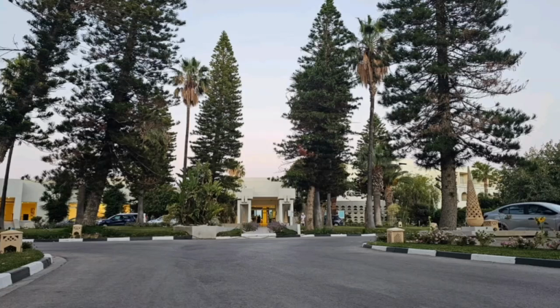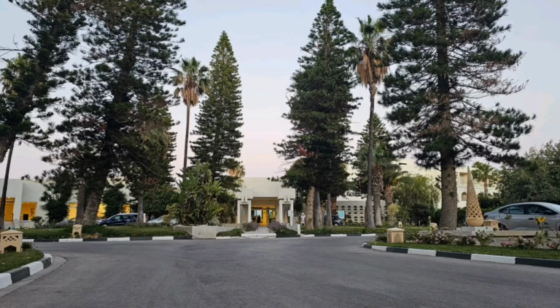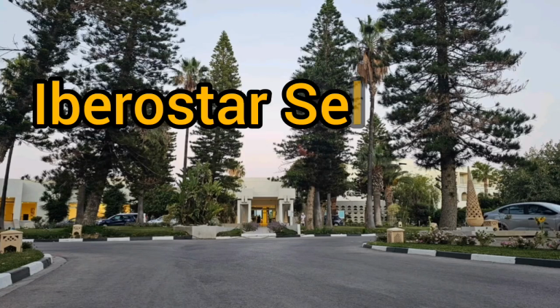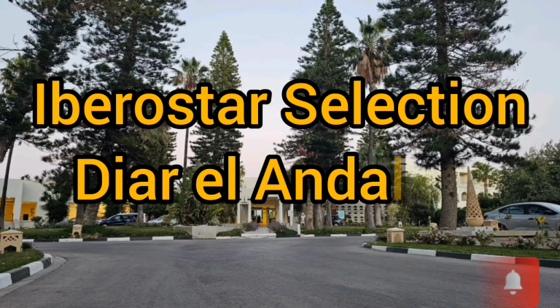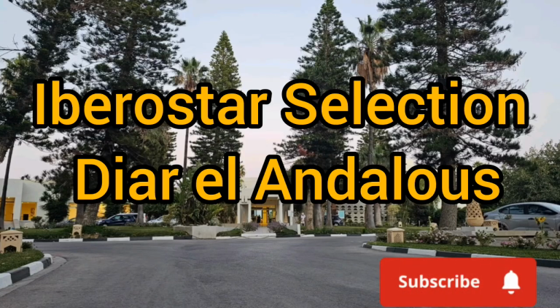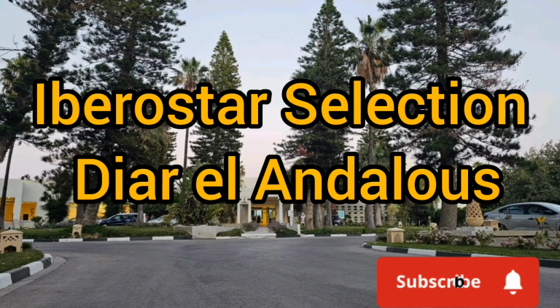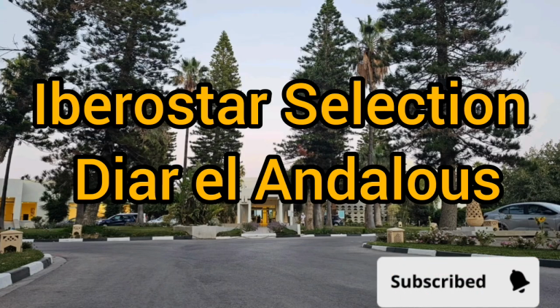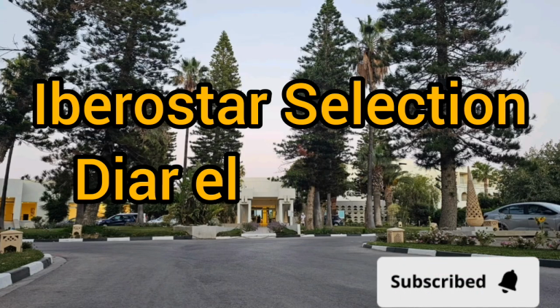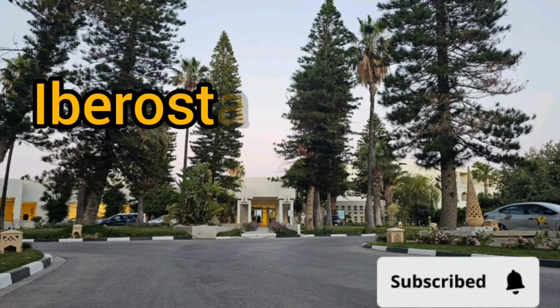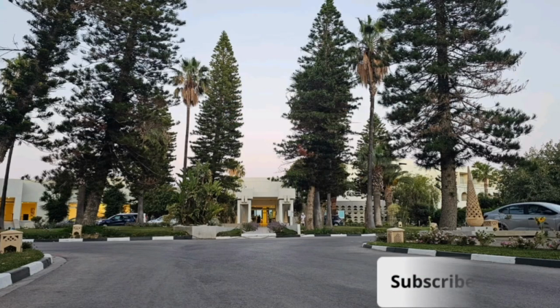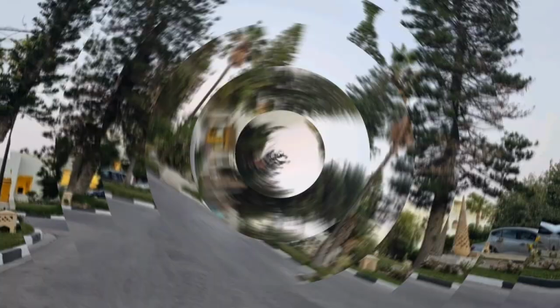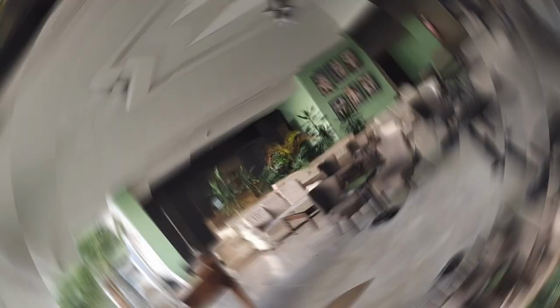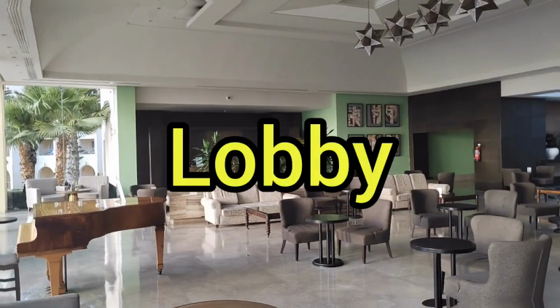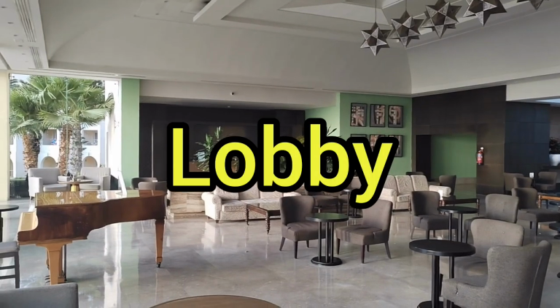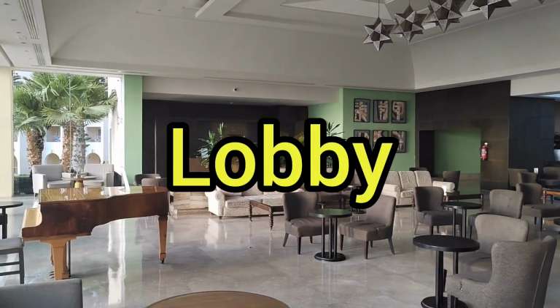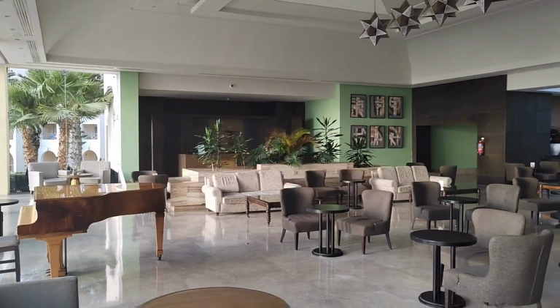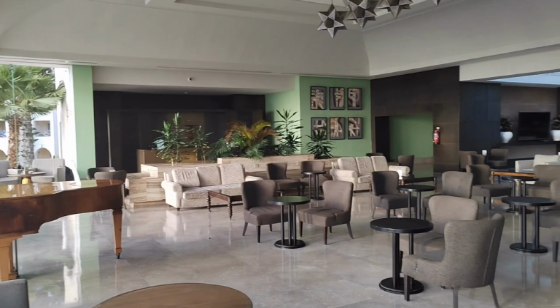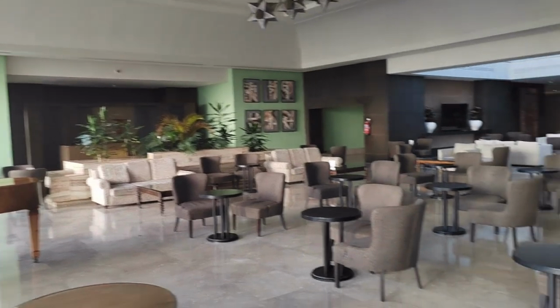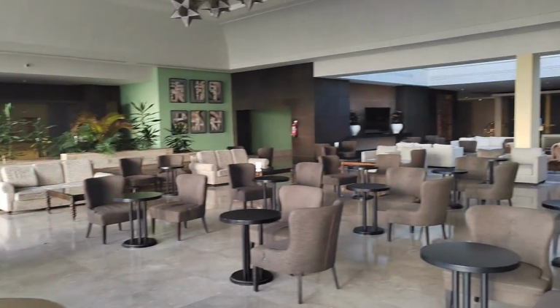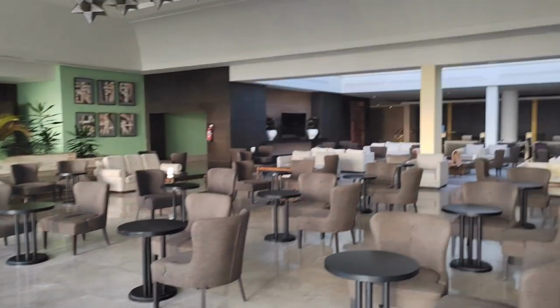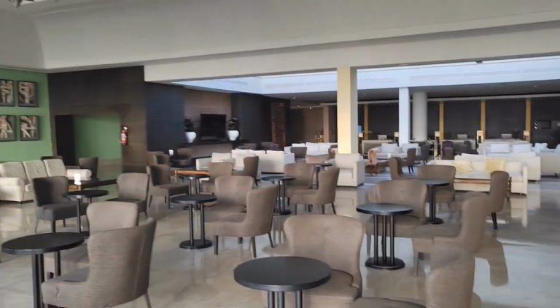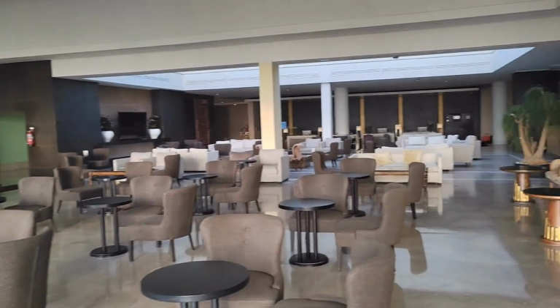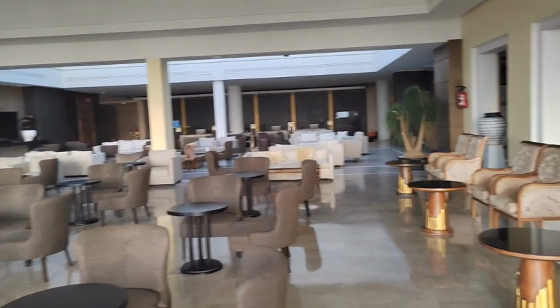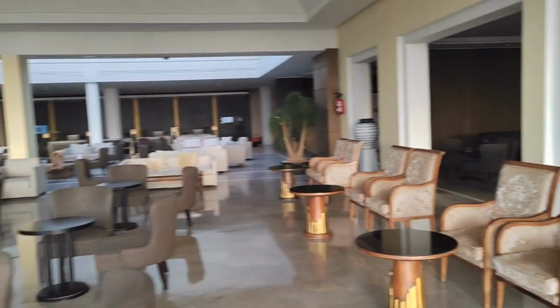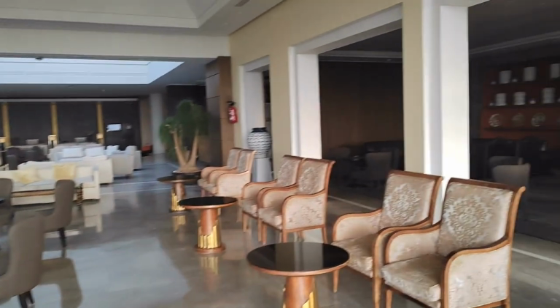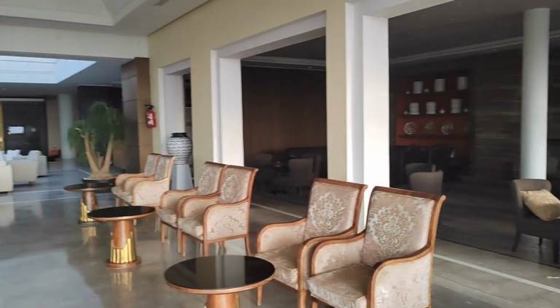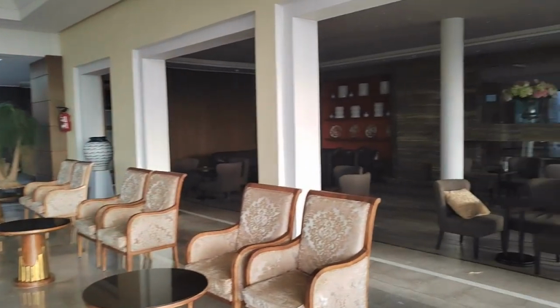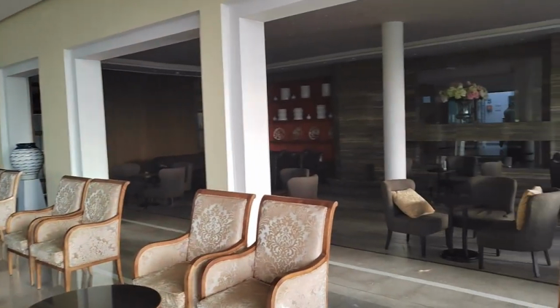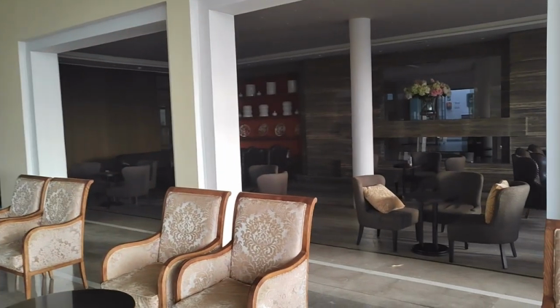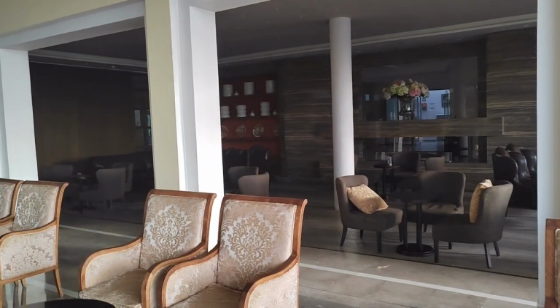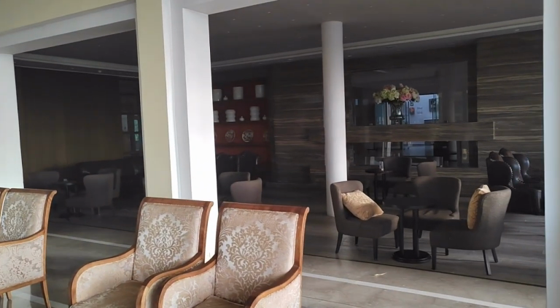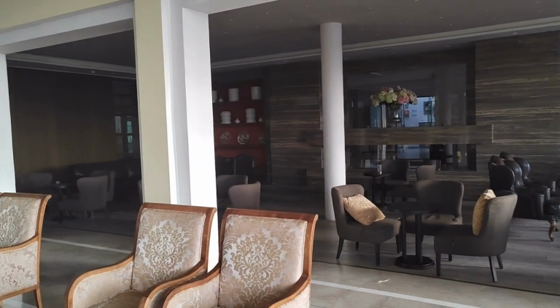Today we're going to be talking about the Eyebrostar Hotel from Tunisia. The hotel itself is located around half an hour, 35 minutes from the airport, which is very convenient.